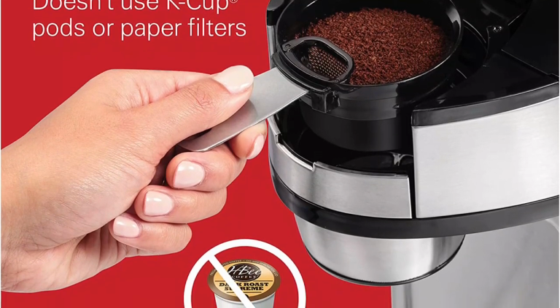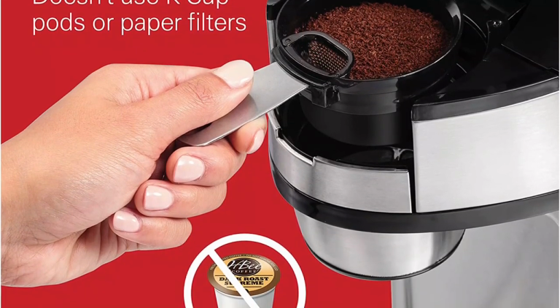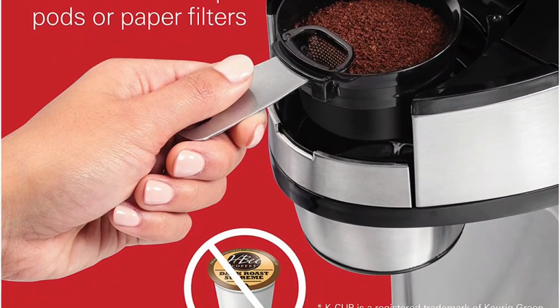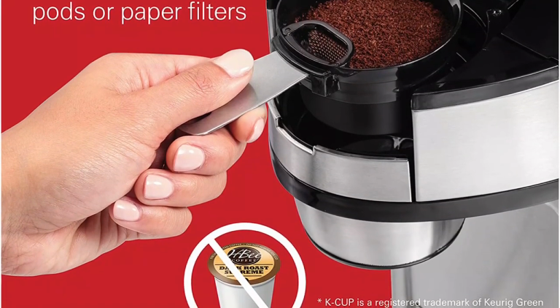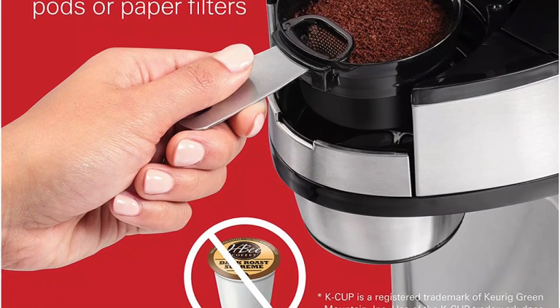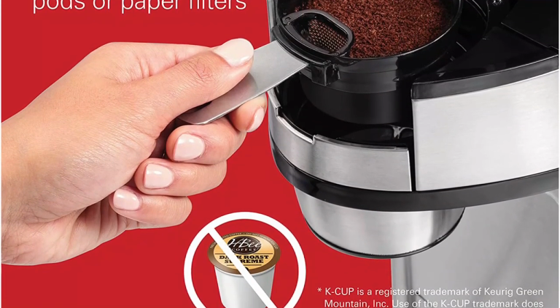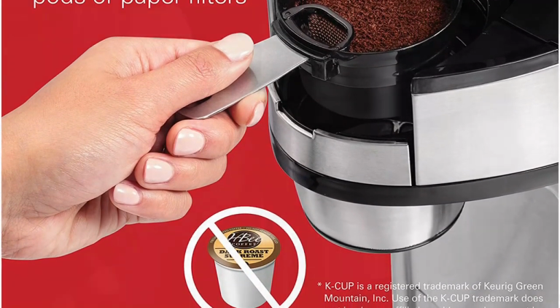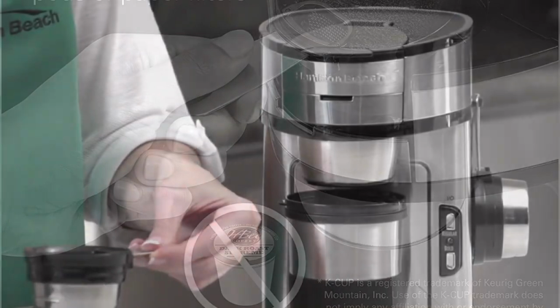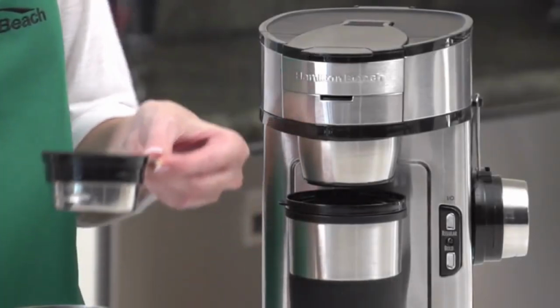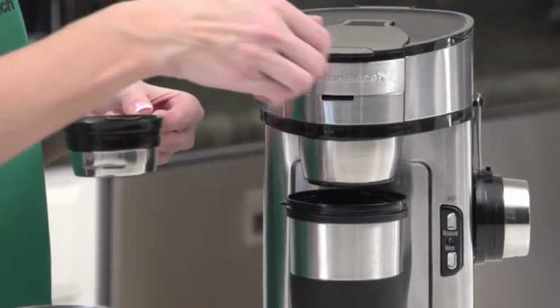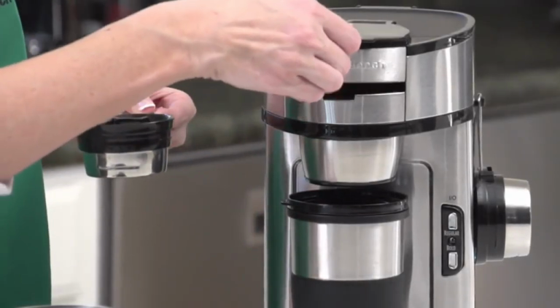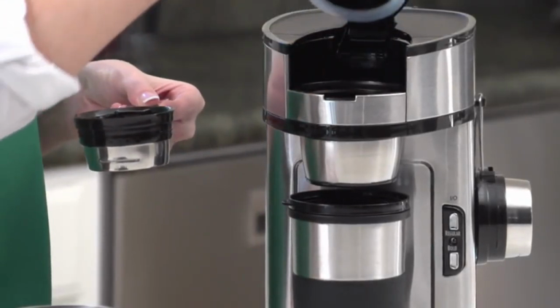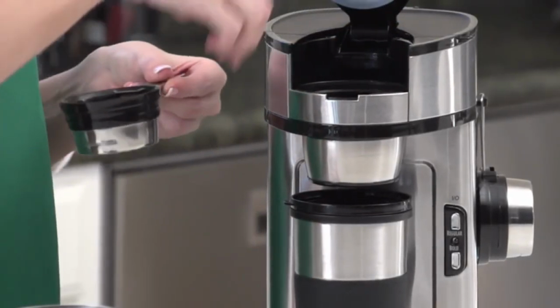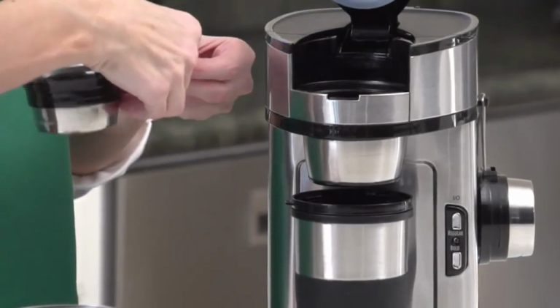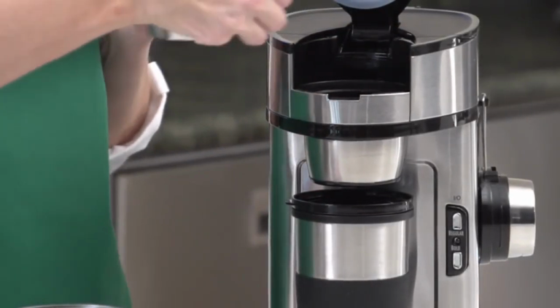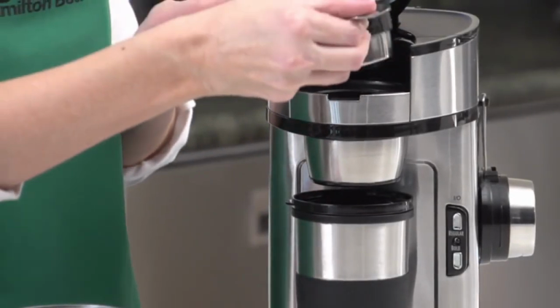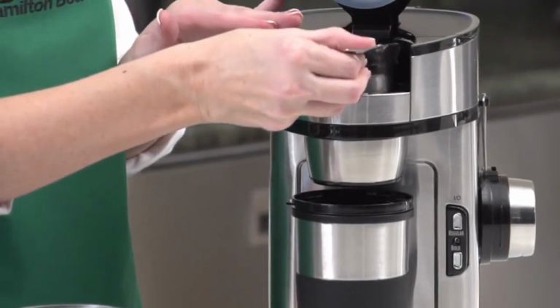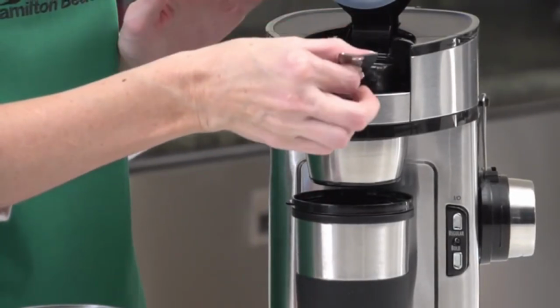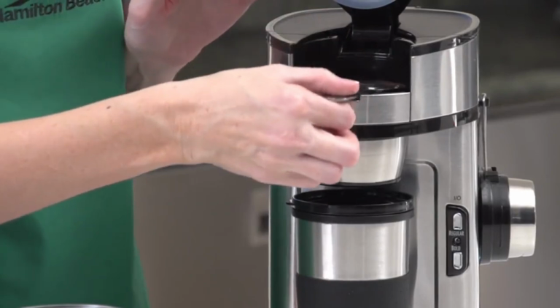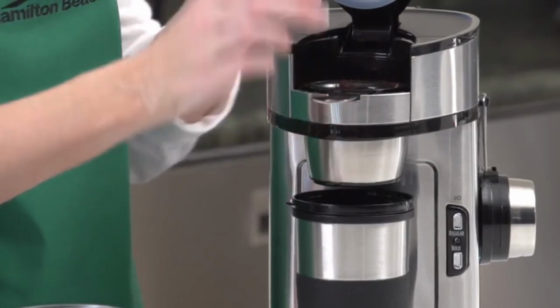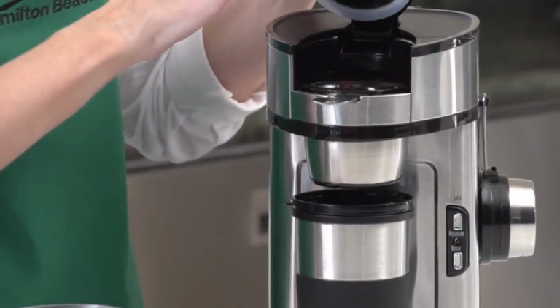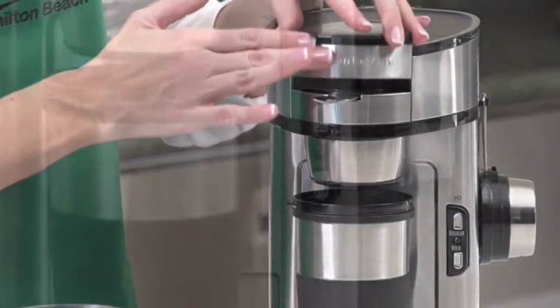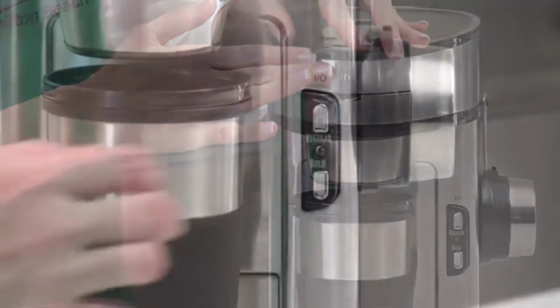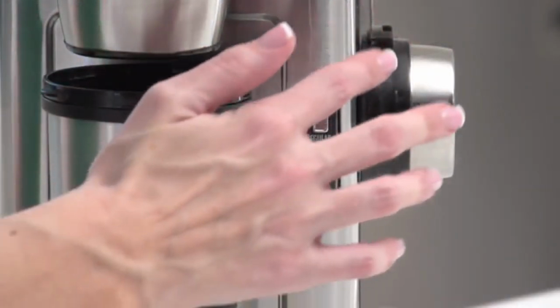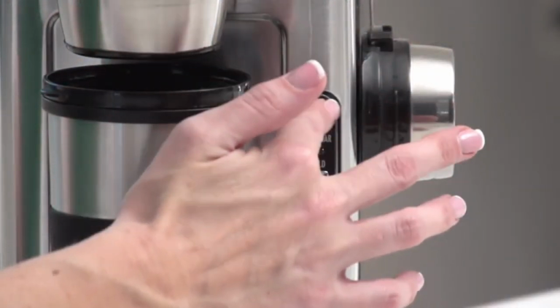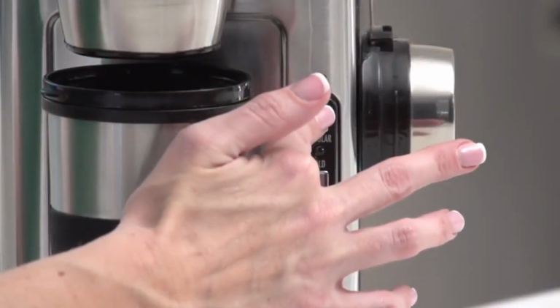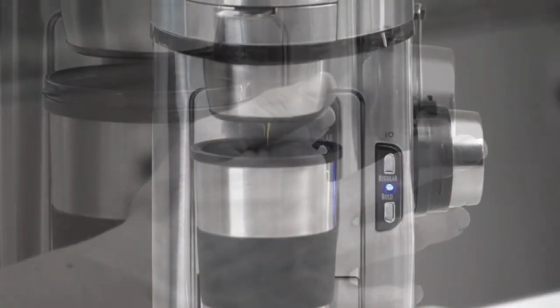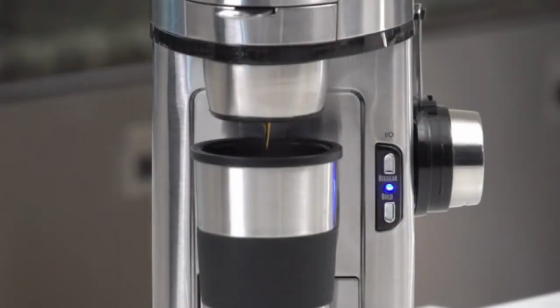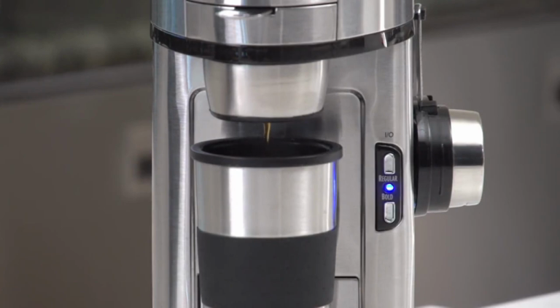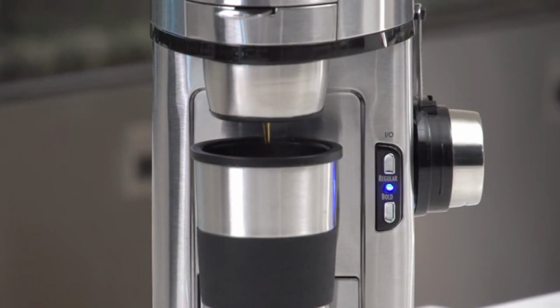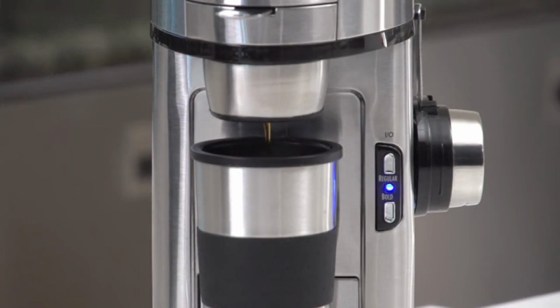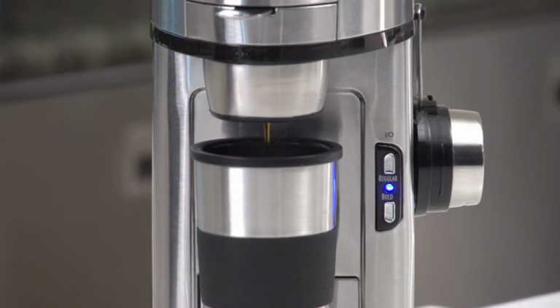Adjust the brew strength to your liking by selecting regular or bold. The automatic shutoff ensures that your coffee is made perfectly, cup after cup. The Hamilton Beach Scoop Single Serve Coffee Maker has all of these wonderful characteristics, making it a must-have for any coffee enthusiast on a budget.